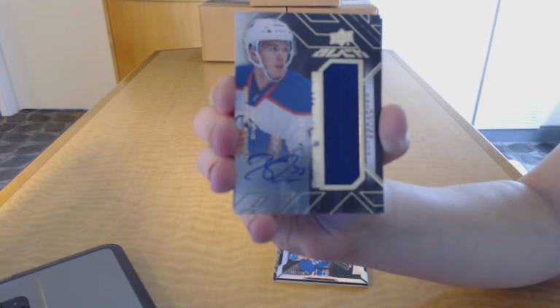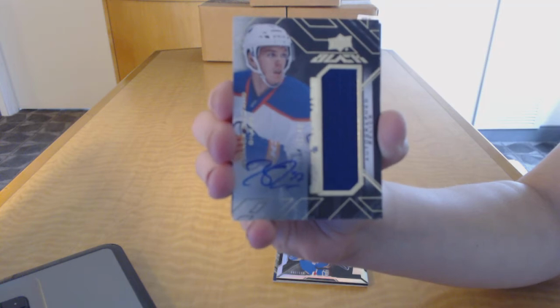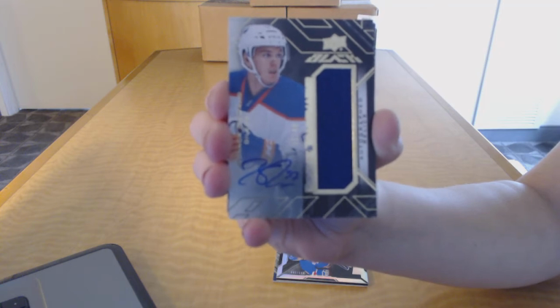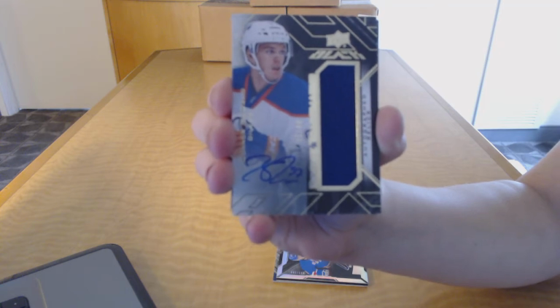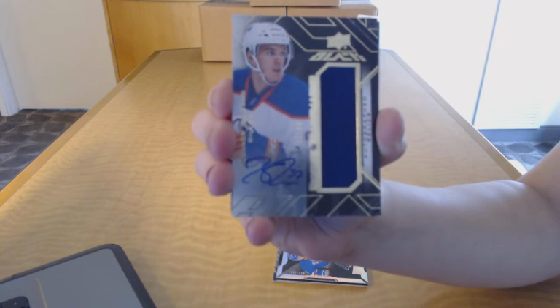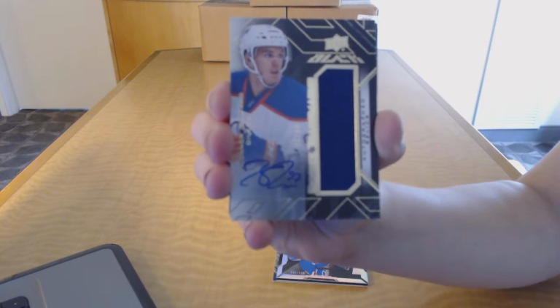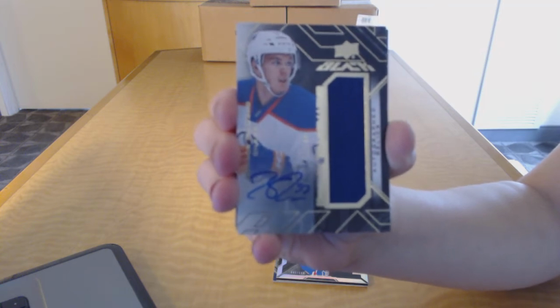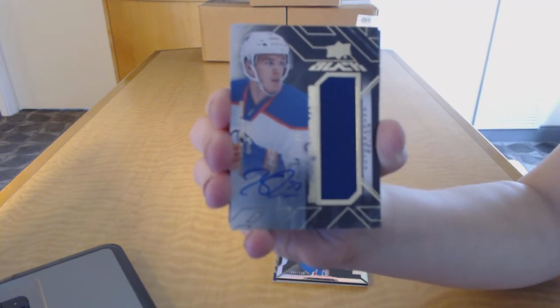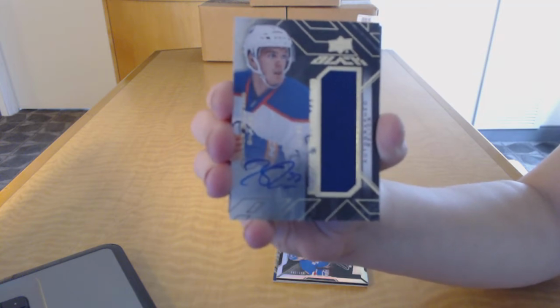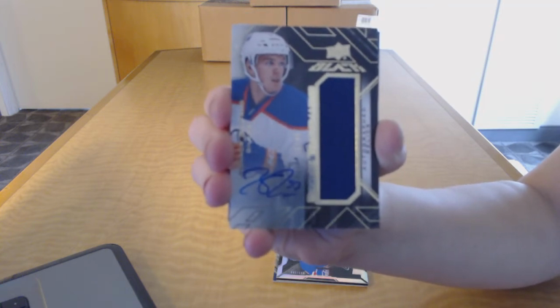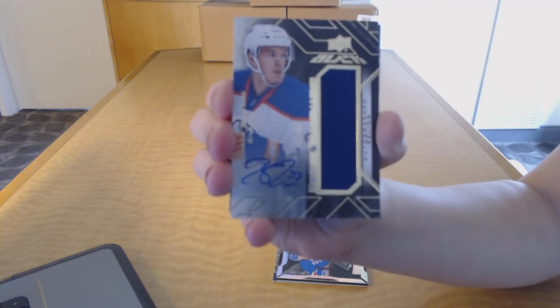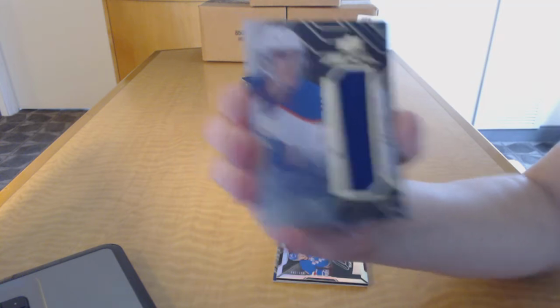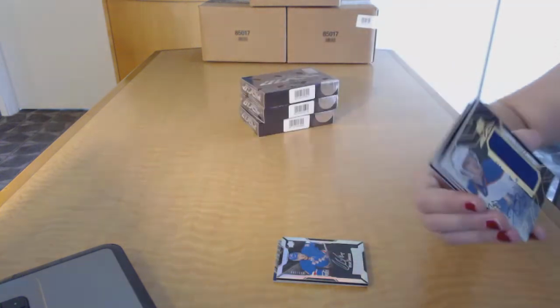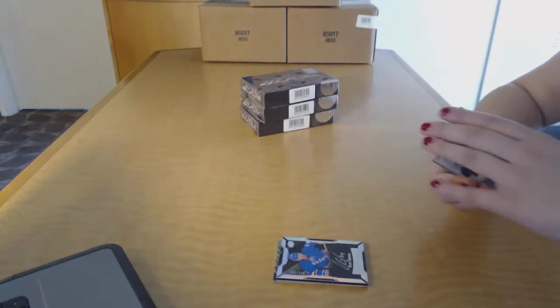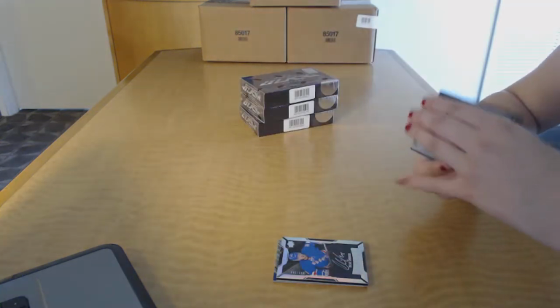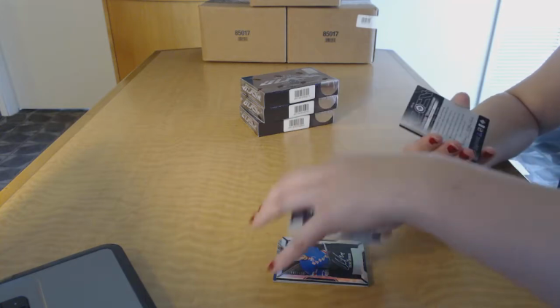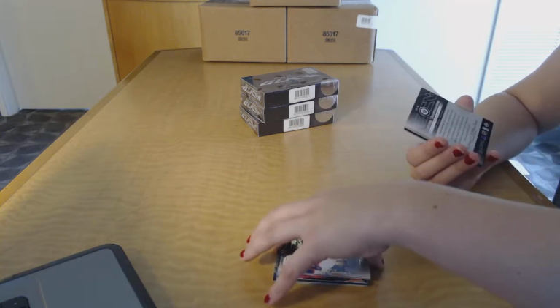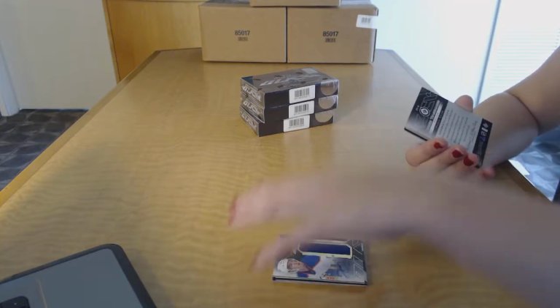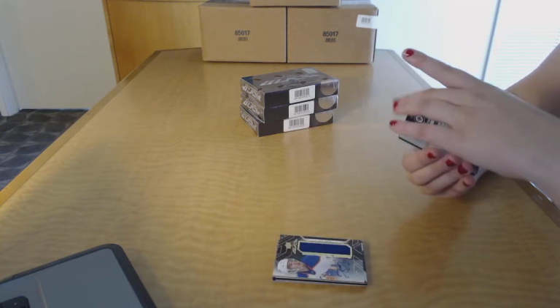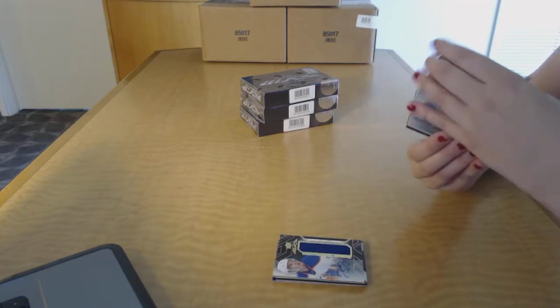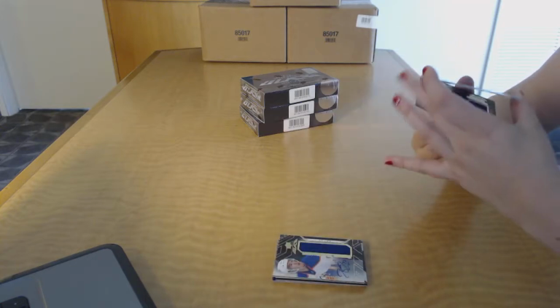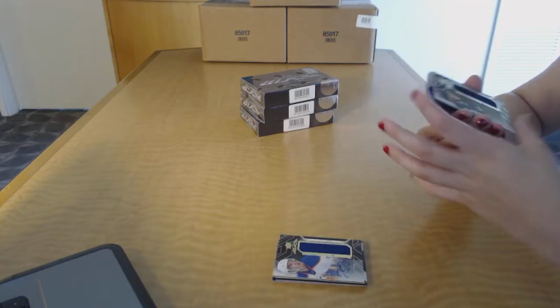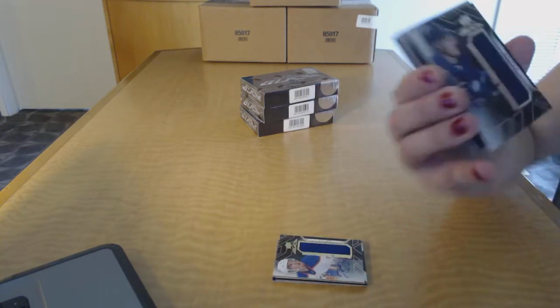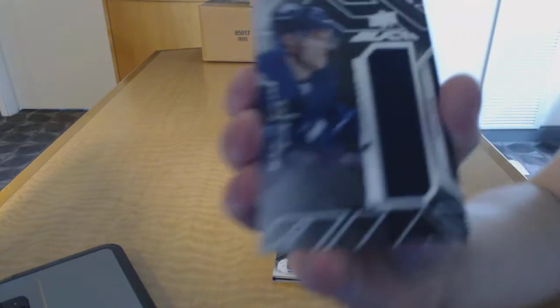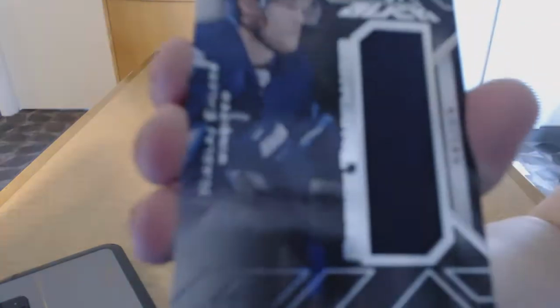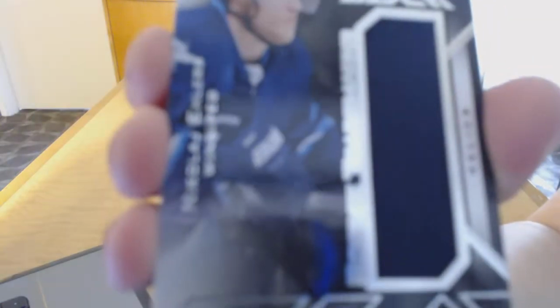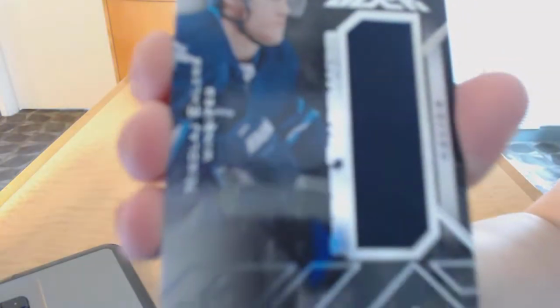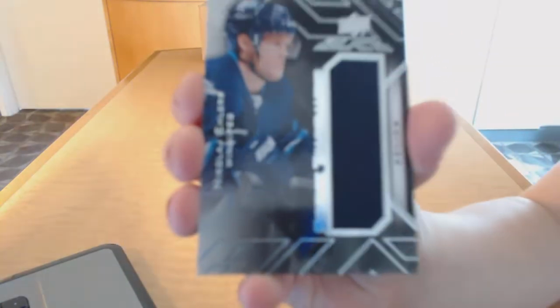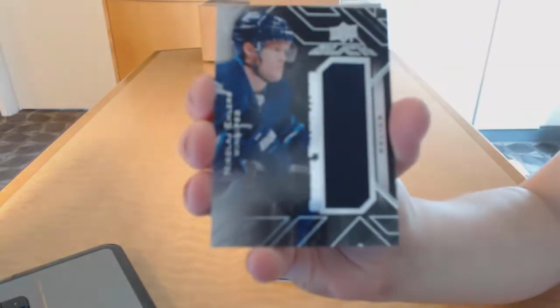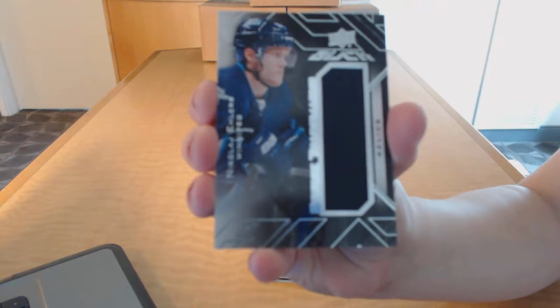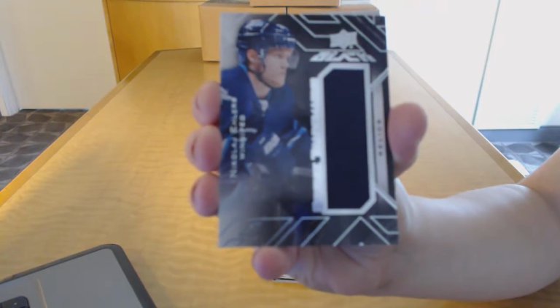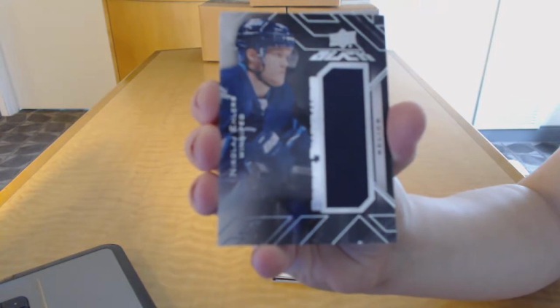I knew it was coming. We've got a rookie trademarked relics jersey for the Winnipeg Jets, Nikolai Ehlers.